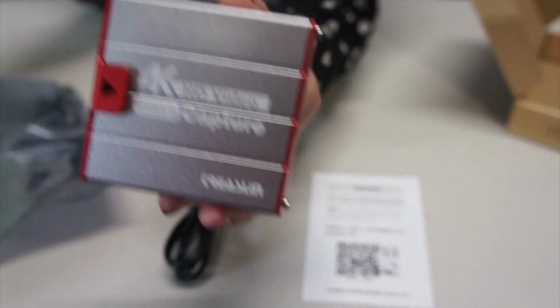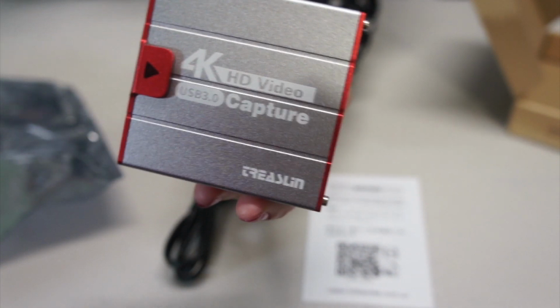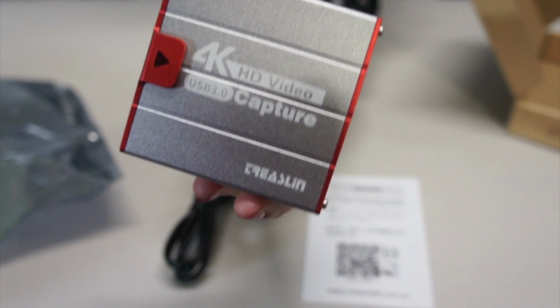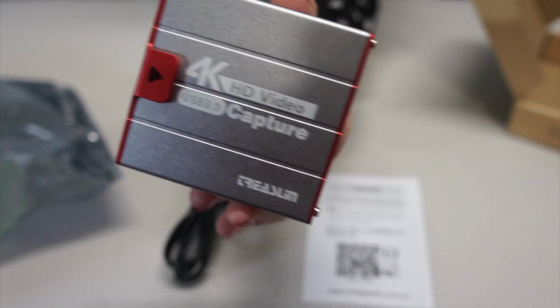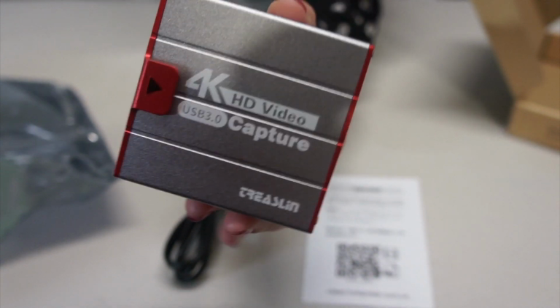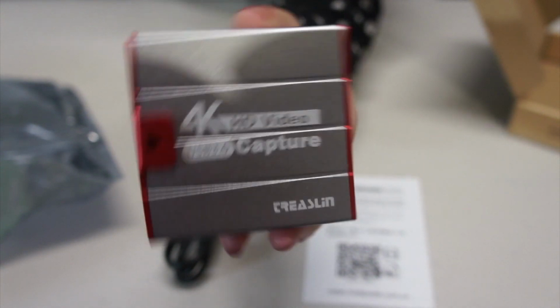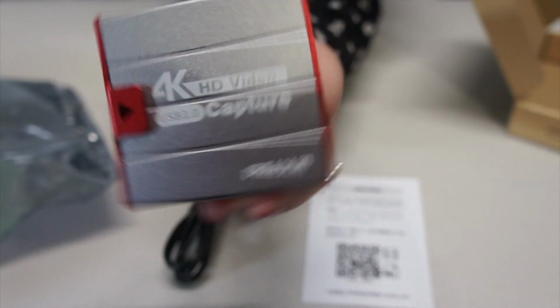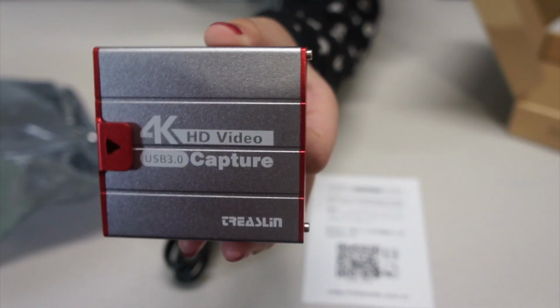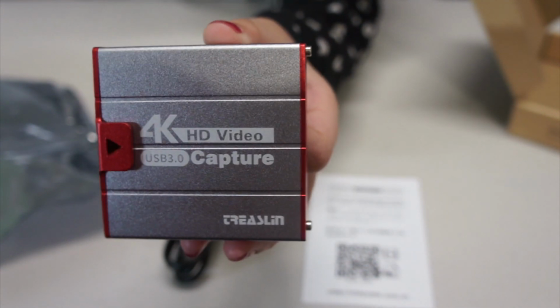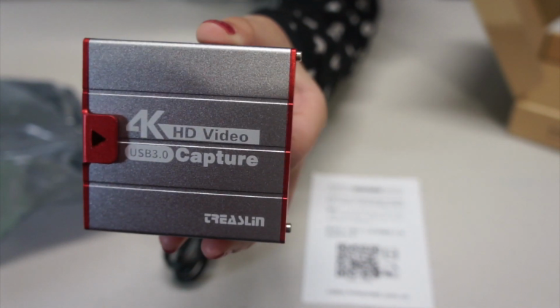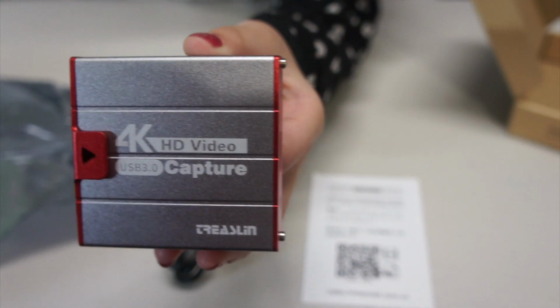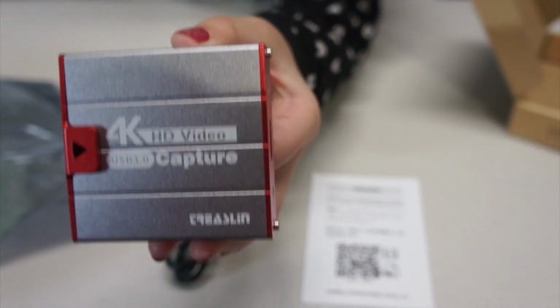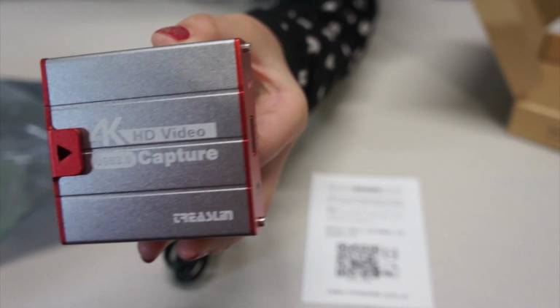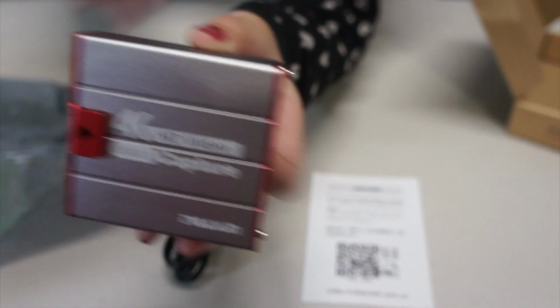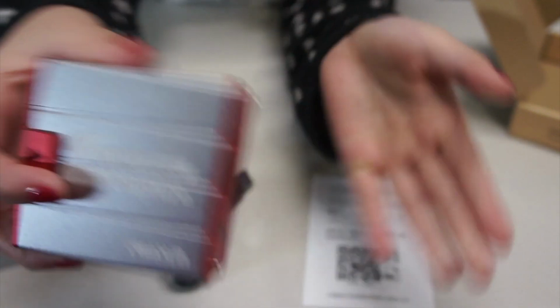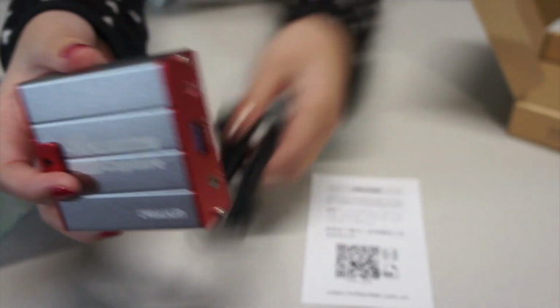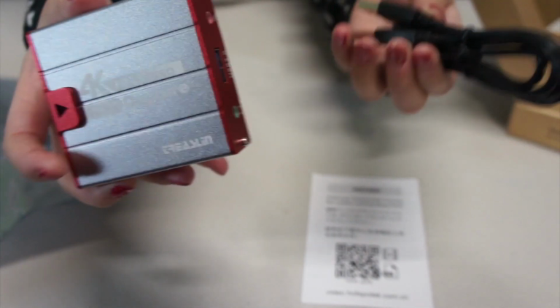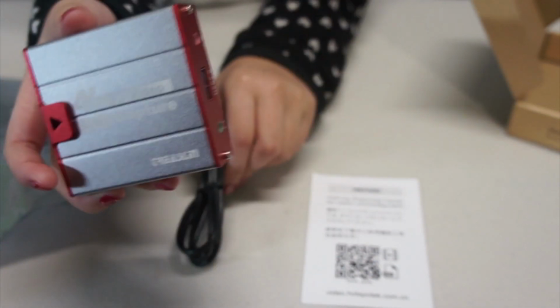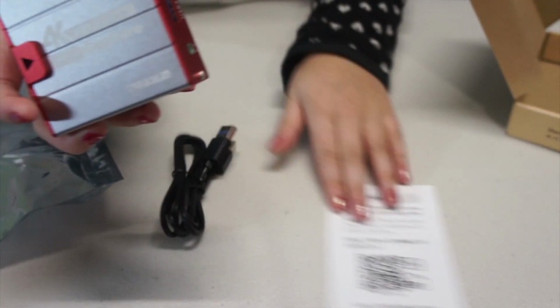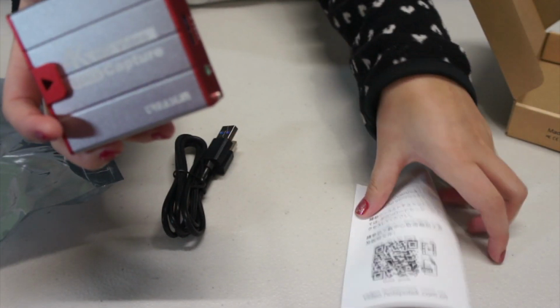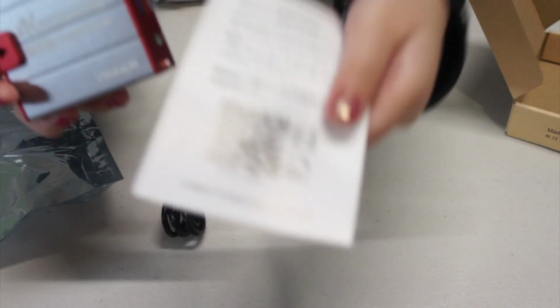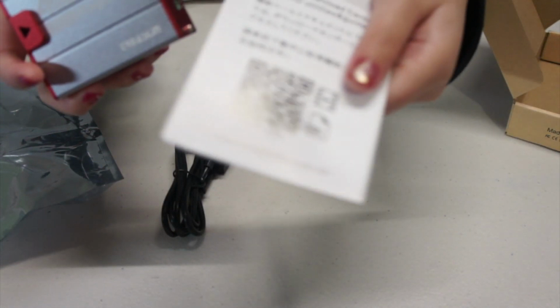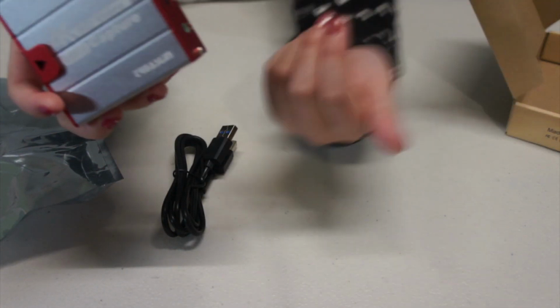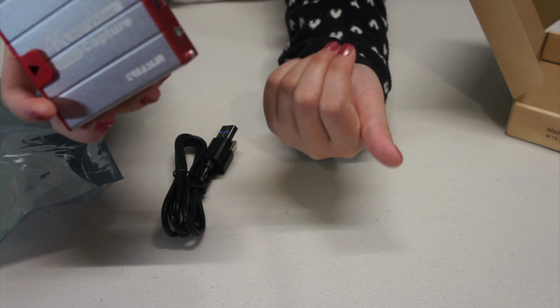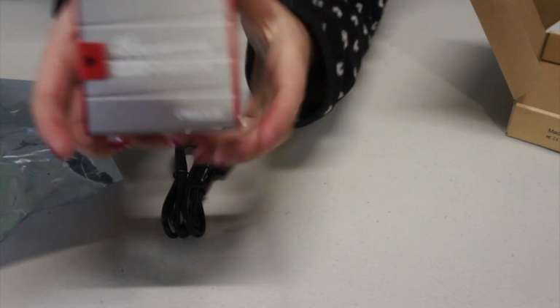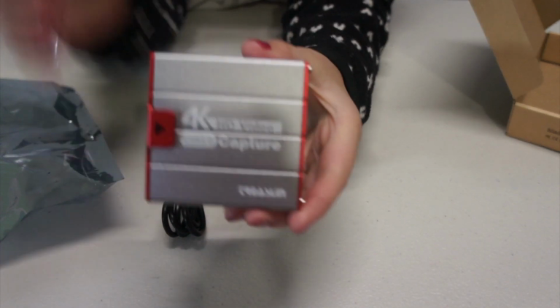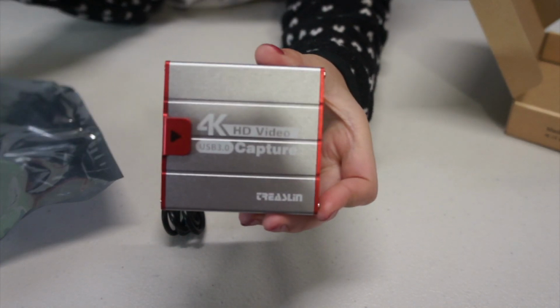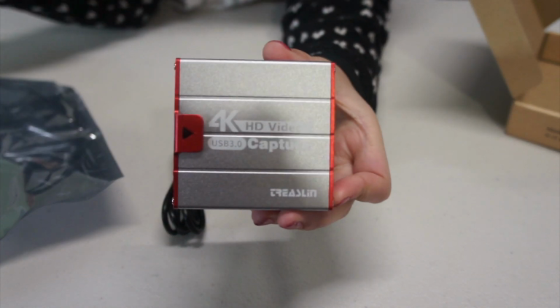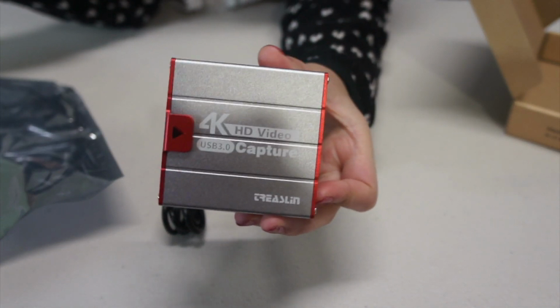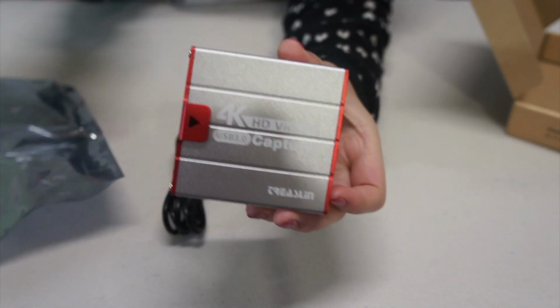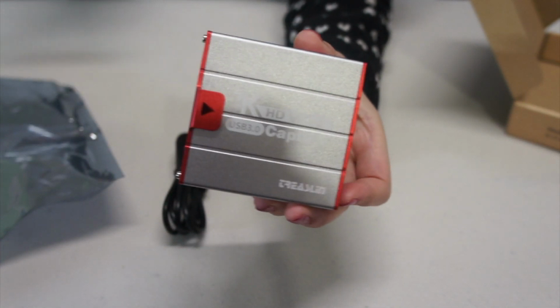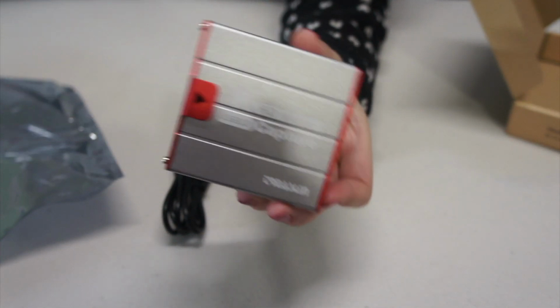So we might be able to play a game. After we plug everything in, we can play a game.